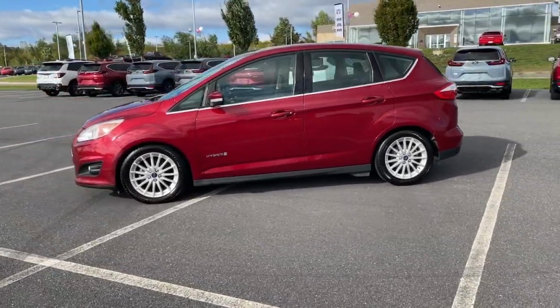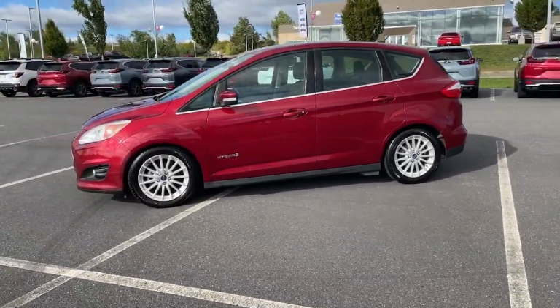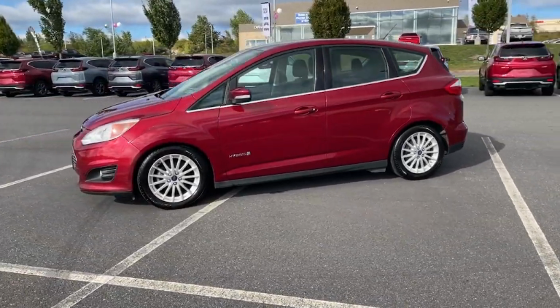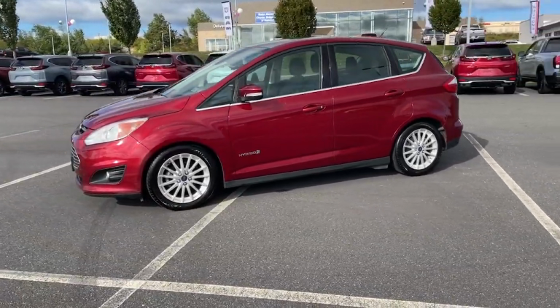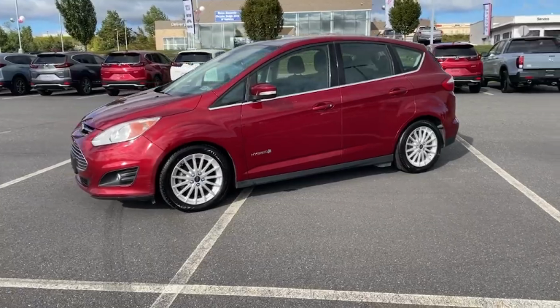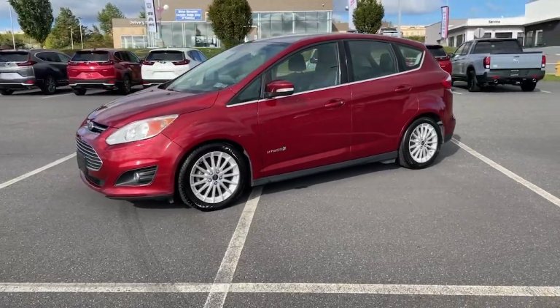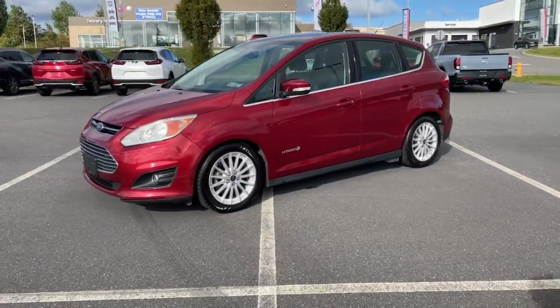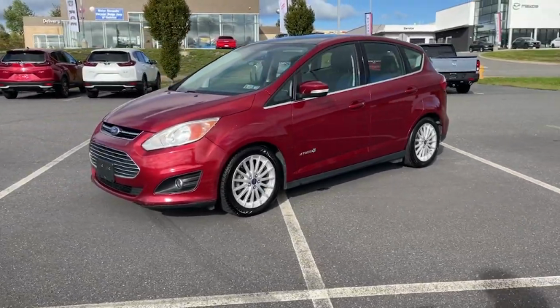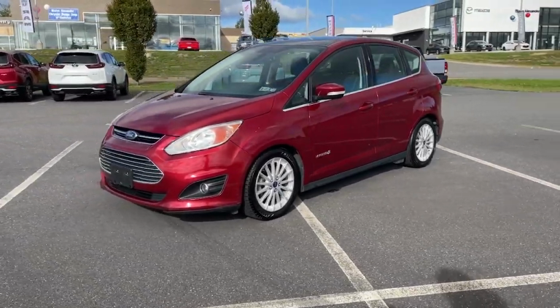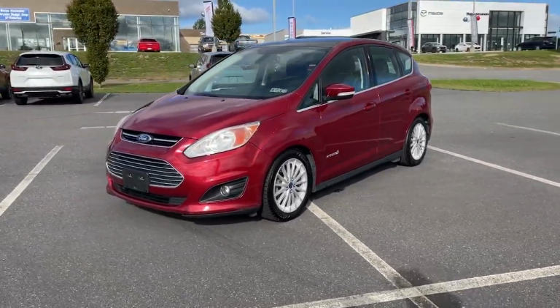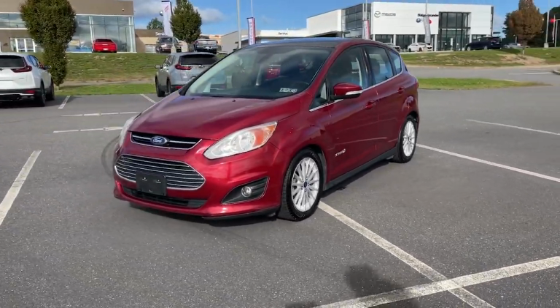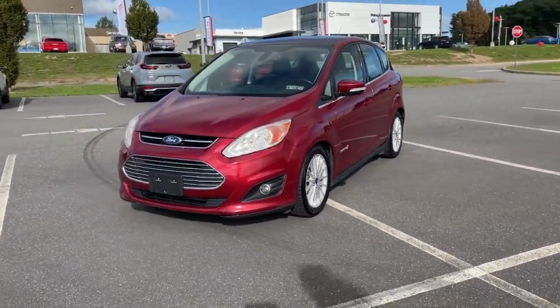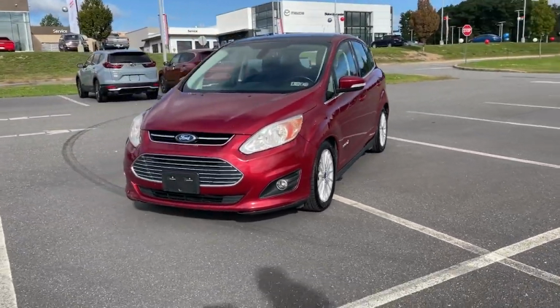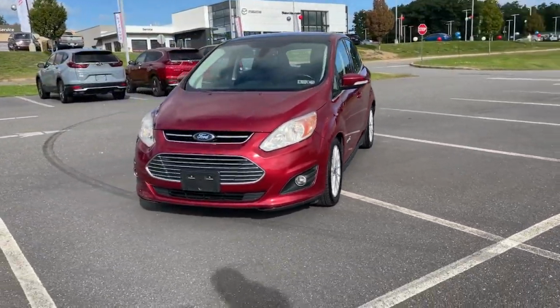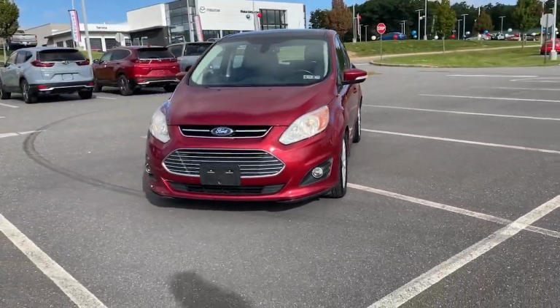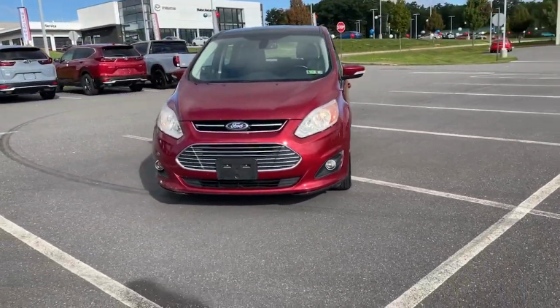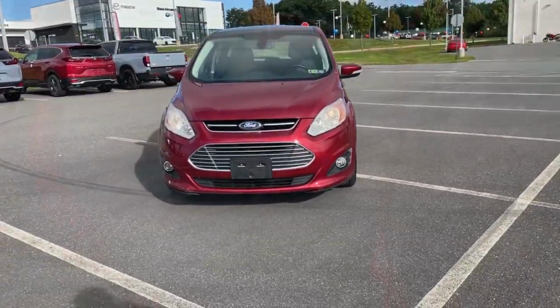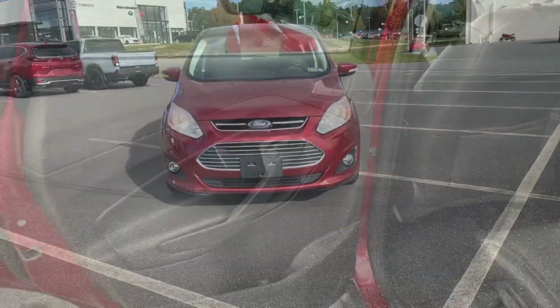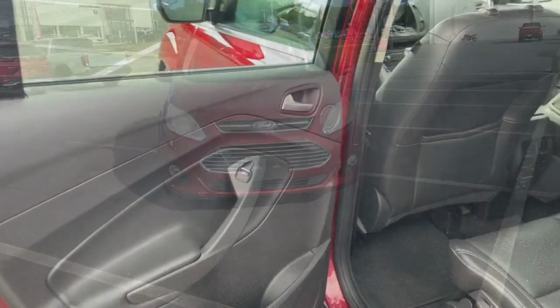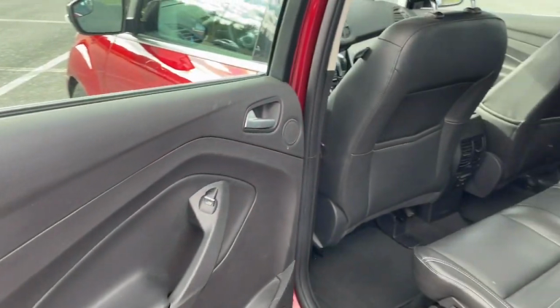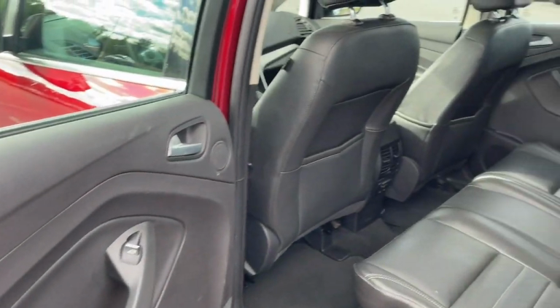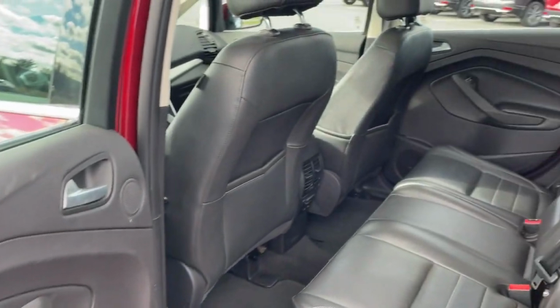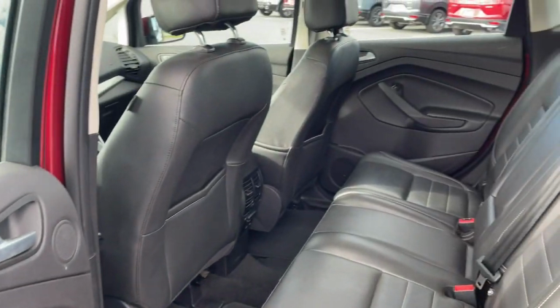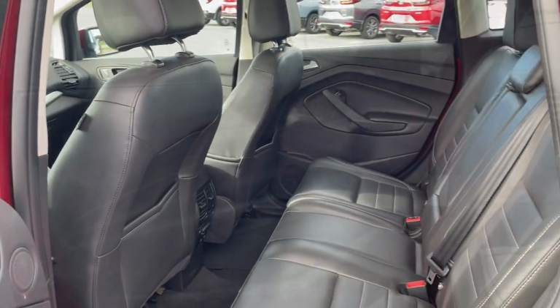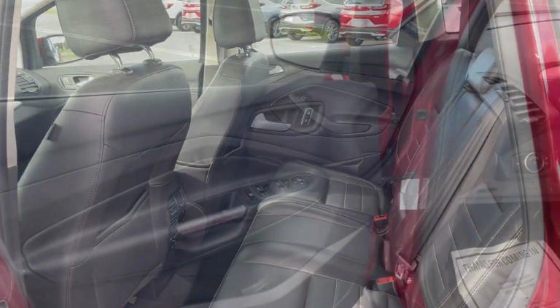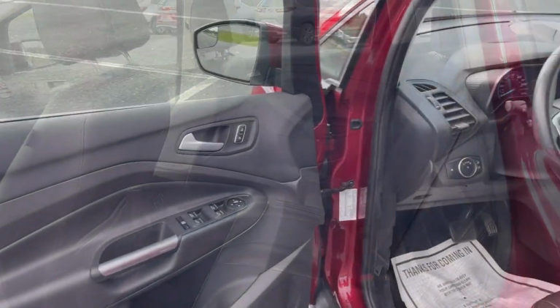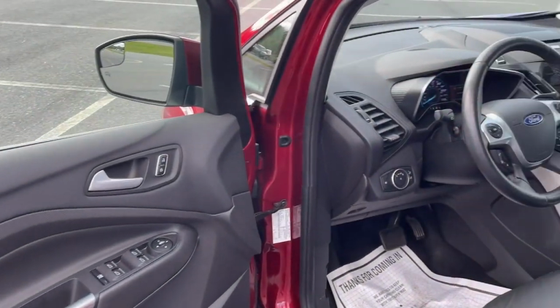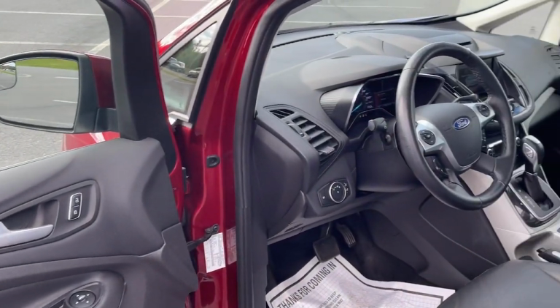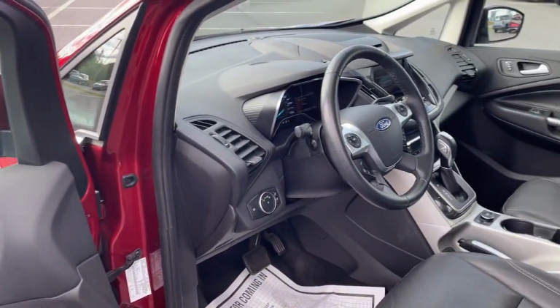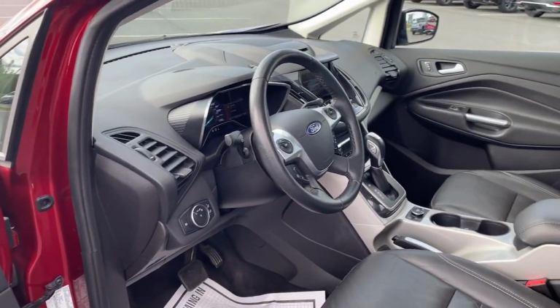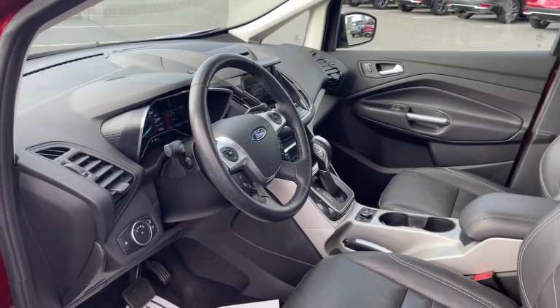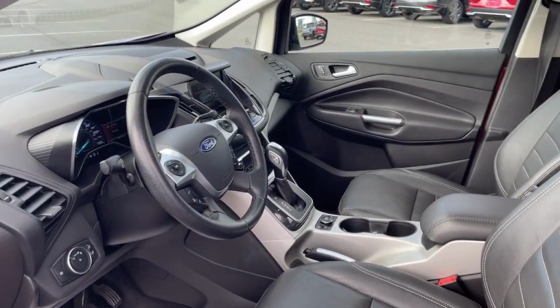Hatchback practicality, four-door convenience, technology to keep you connected, and impressive cargo capacity. These are just some of the great options this vehicle comes with. Panoramic roof.